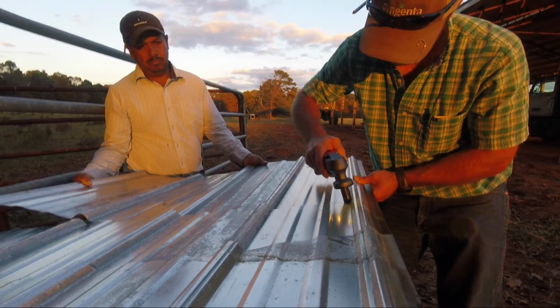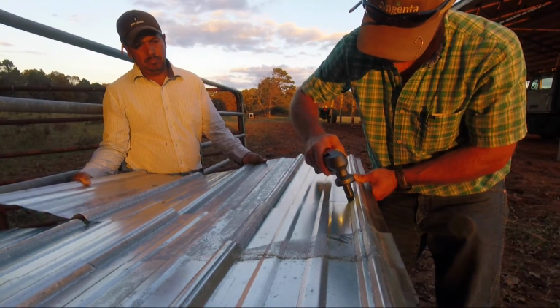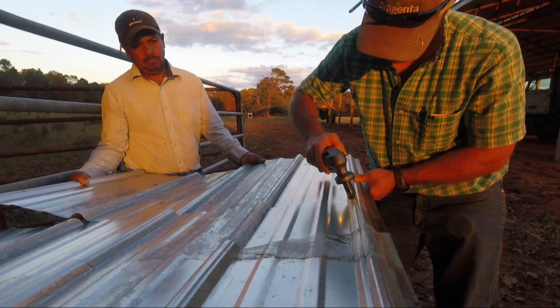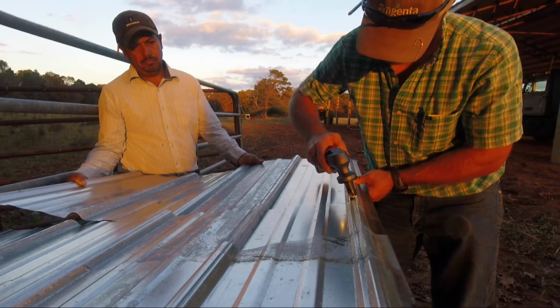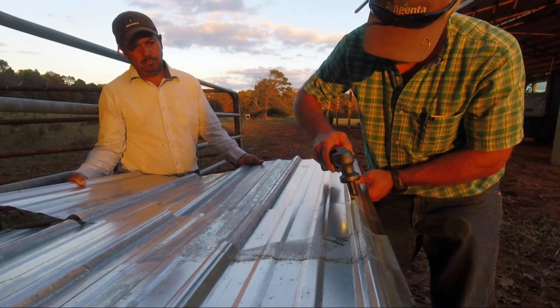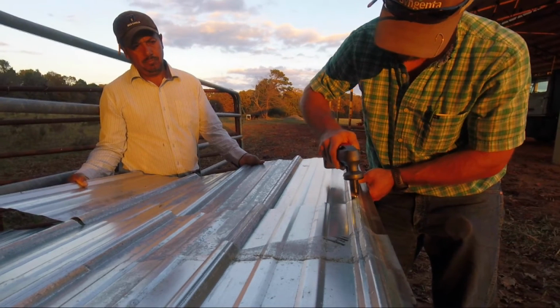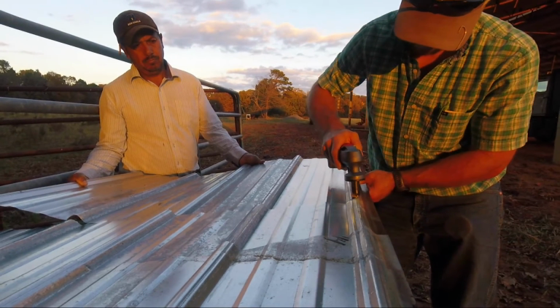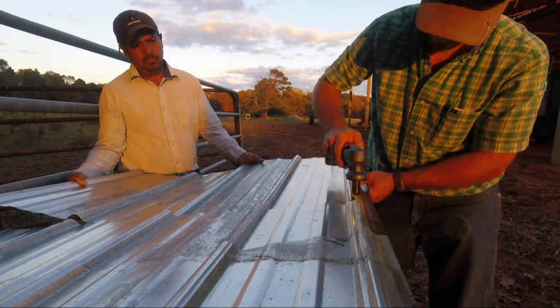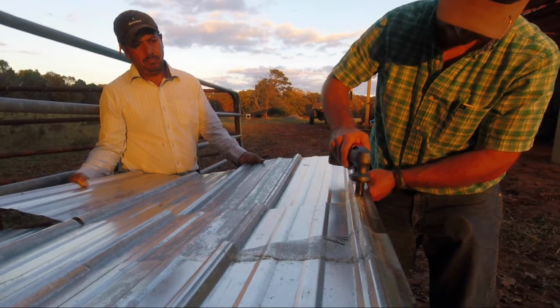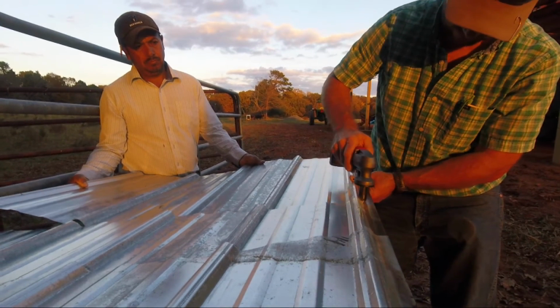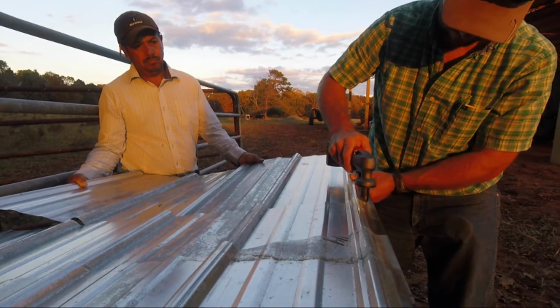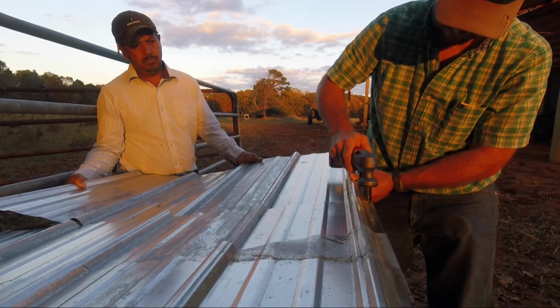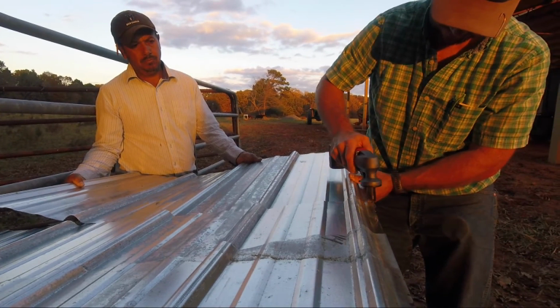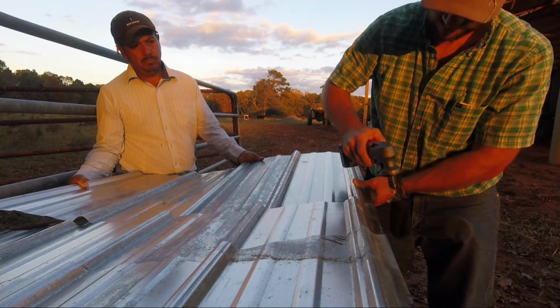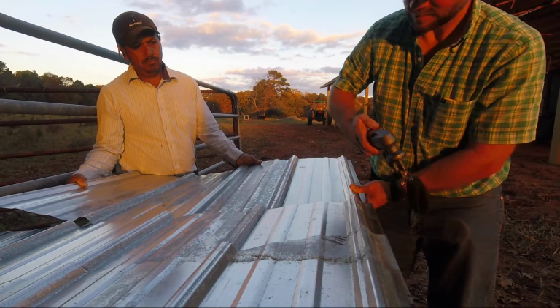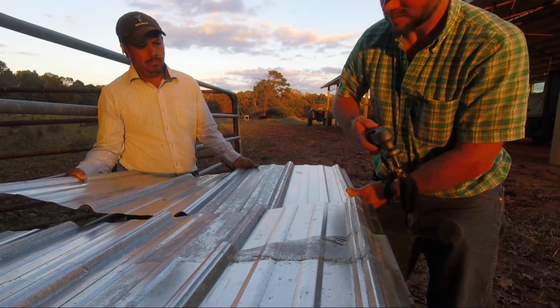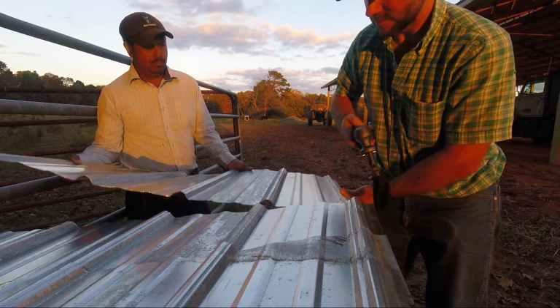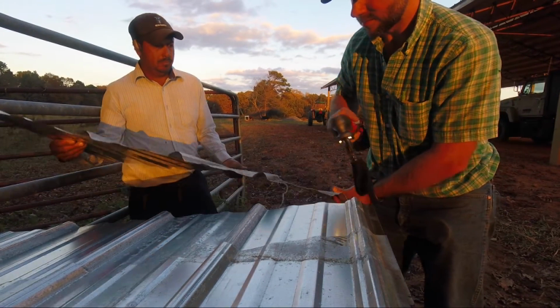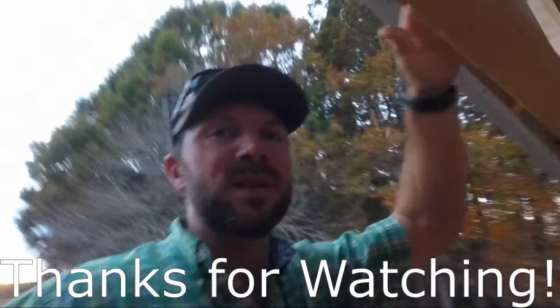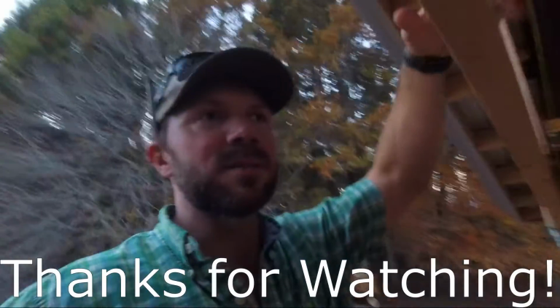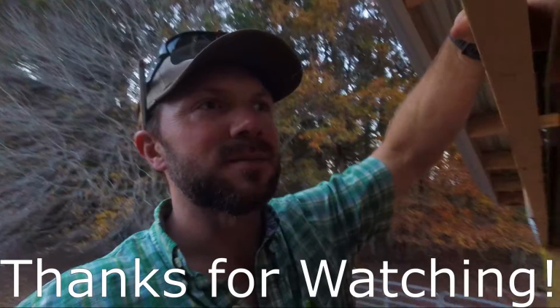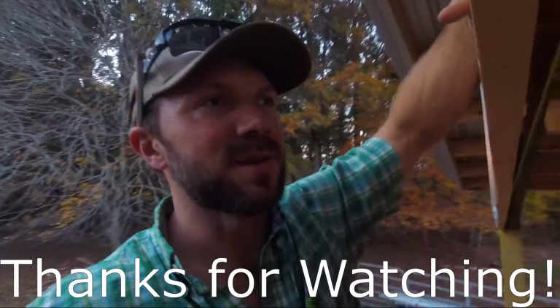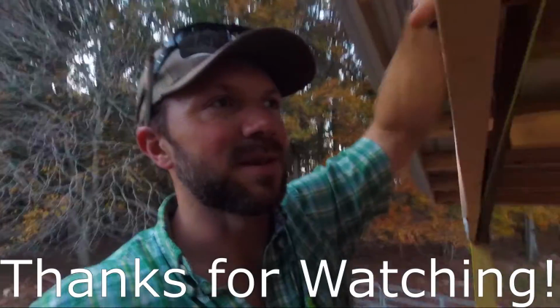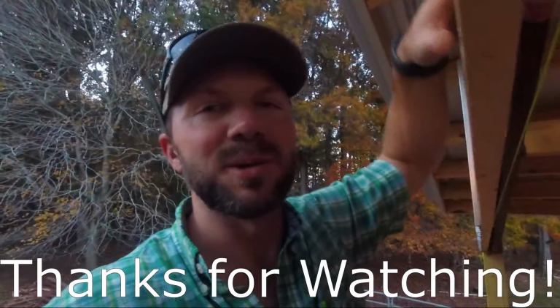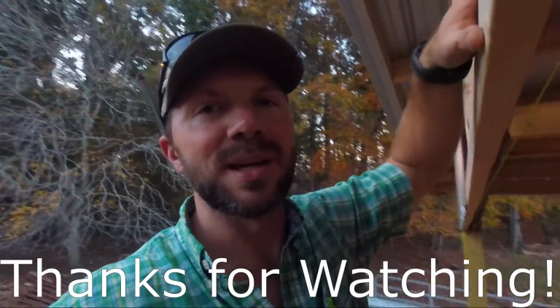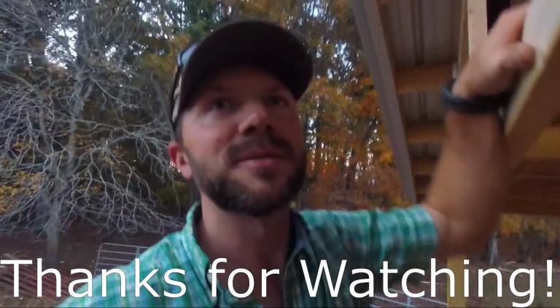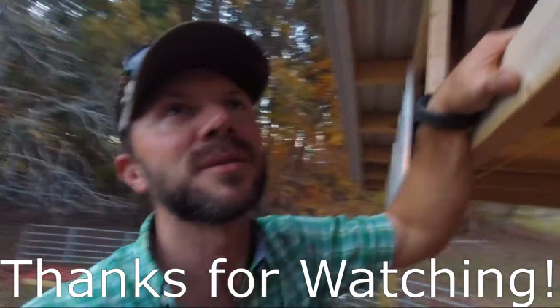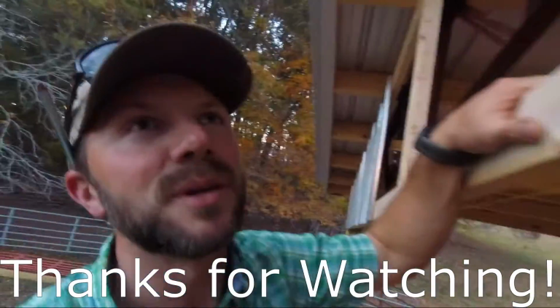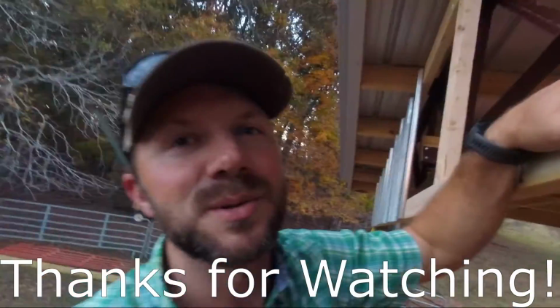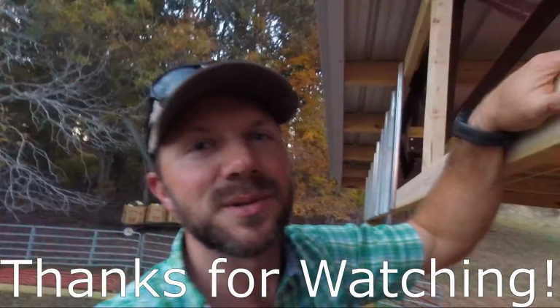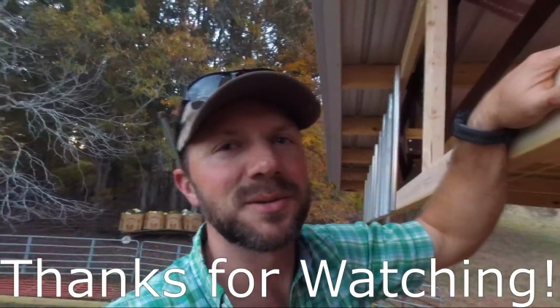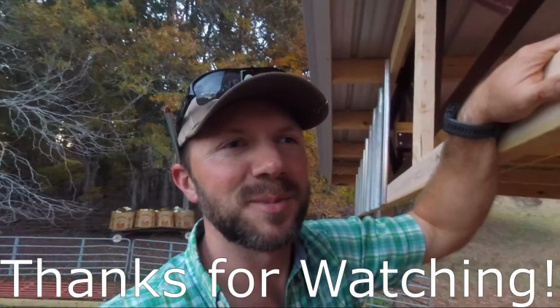Sometimes you just gotta be creative. Craig joints are not only for making cabinets — they can be for farm sheds too.